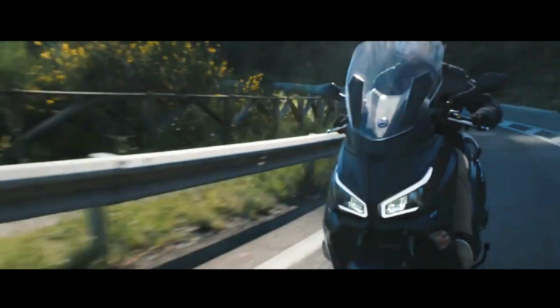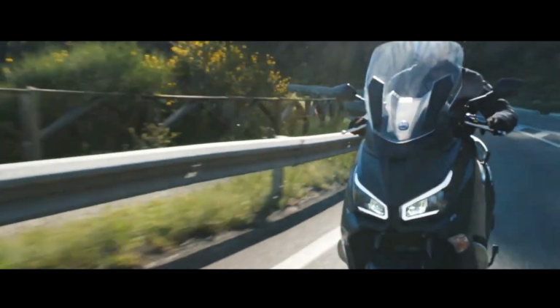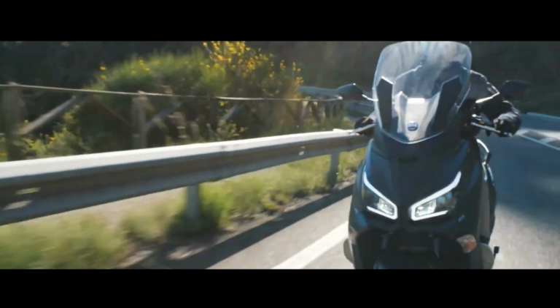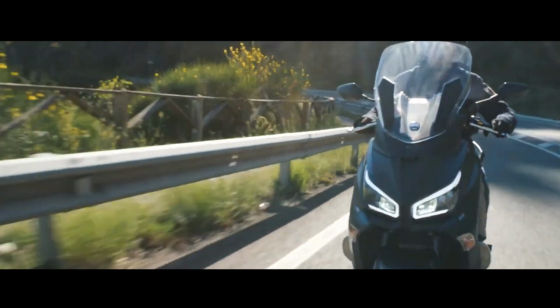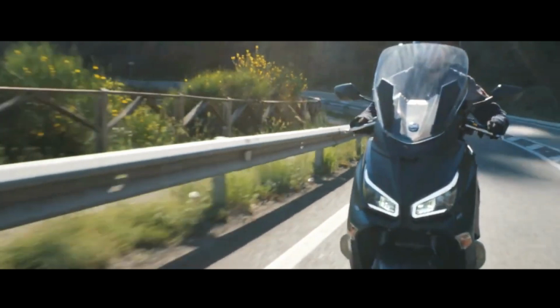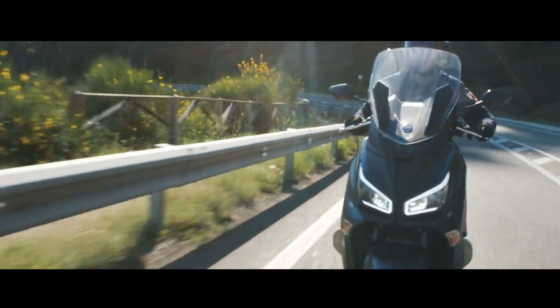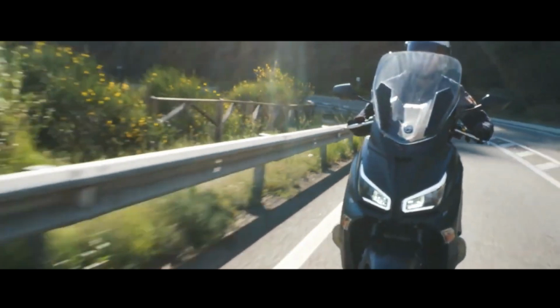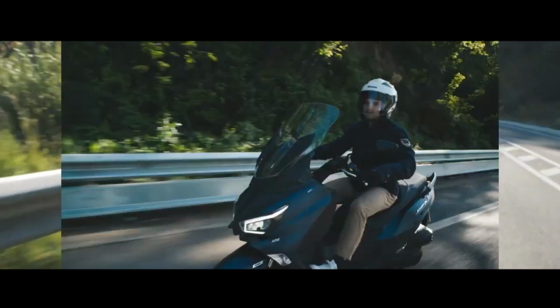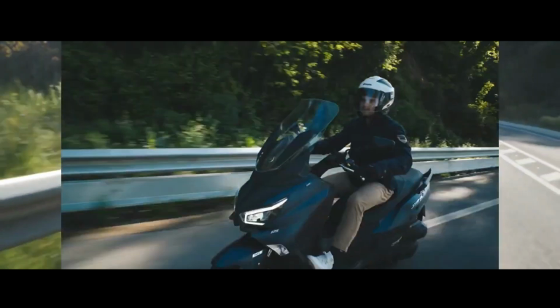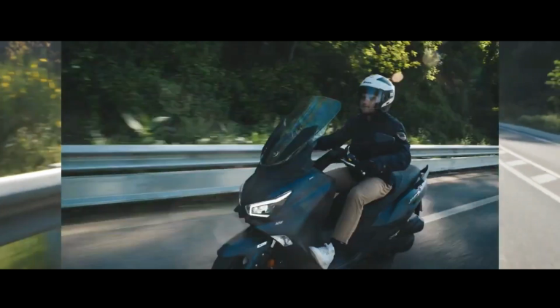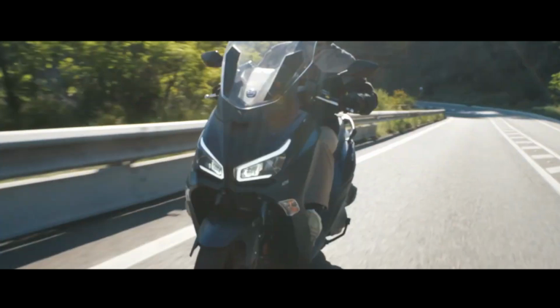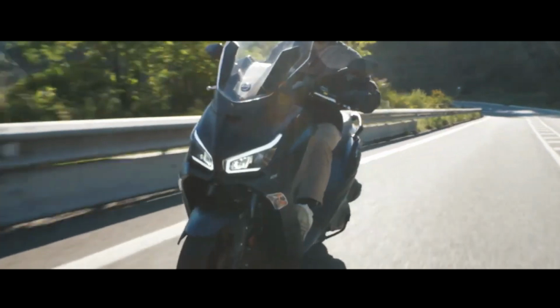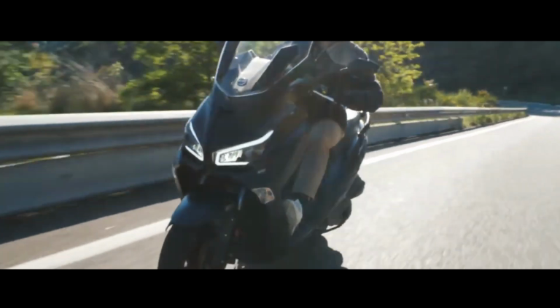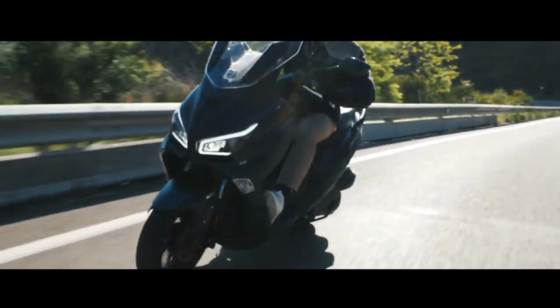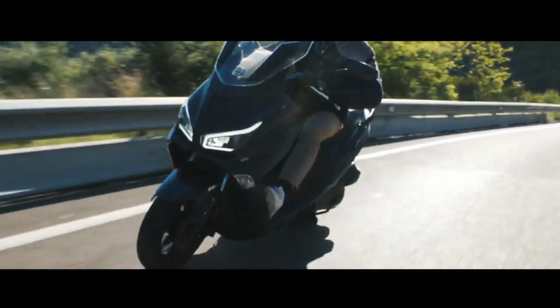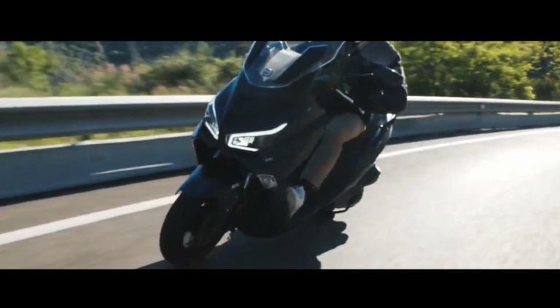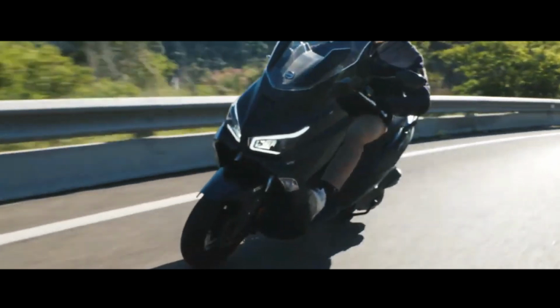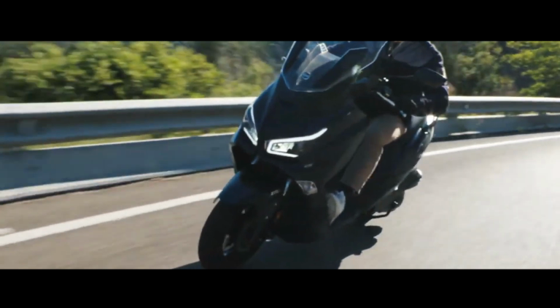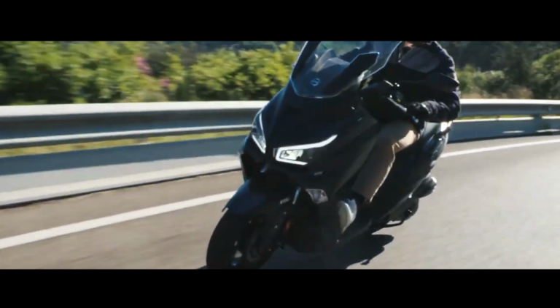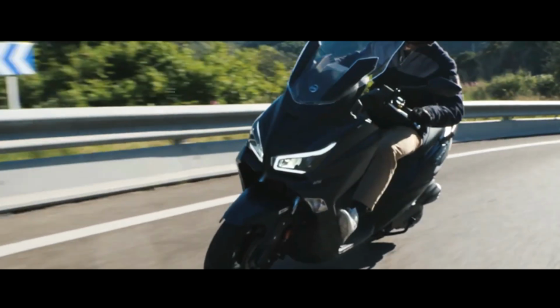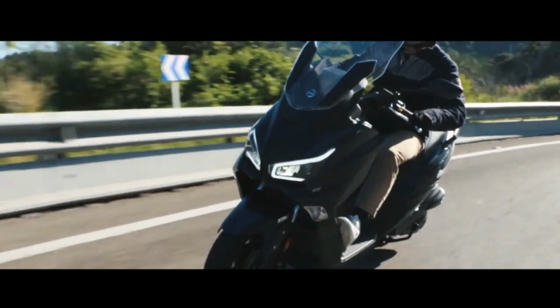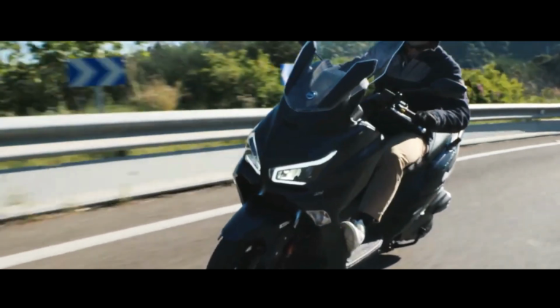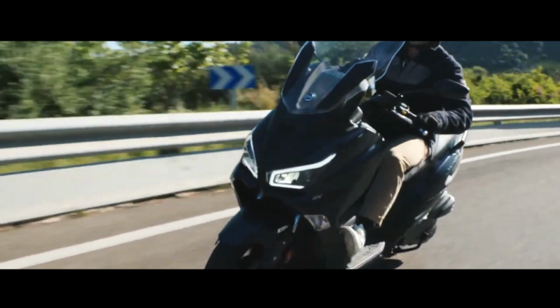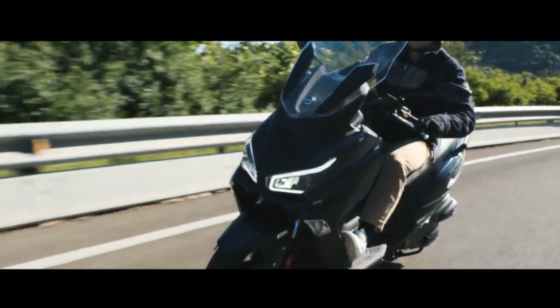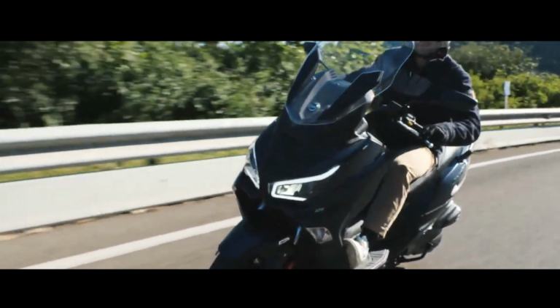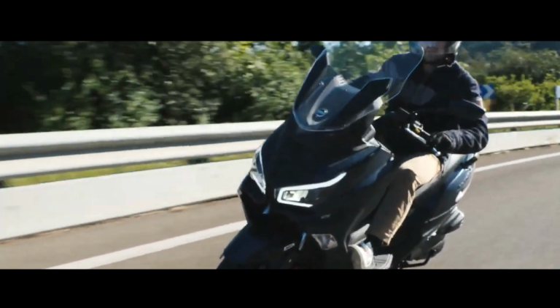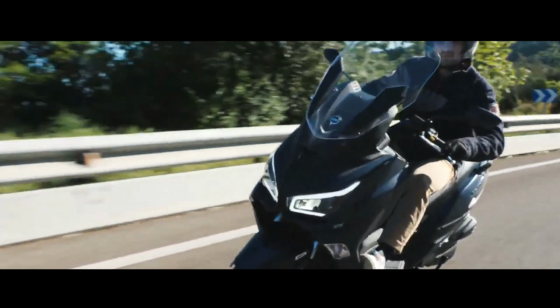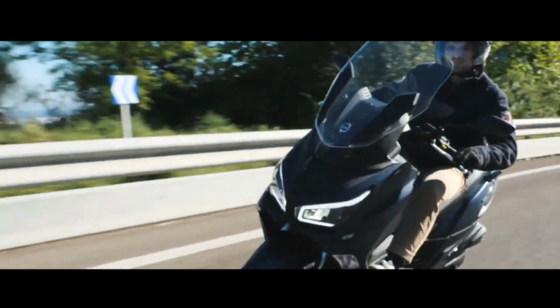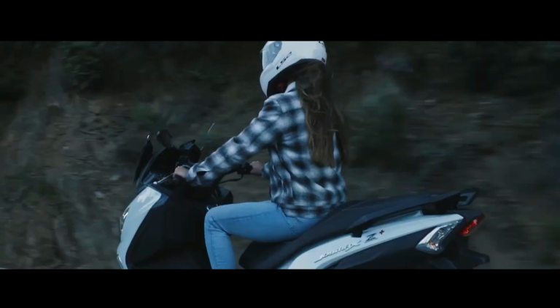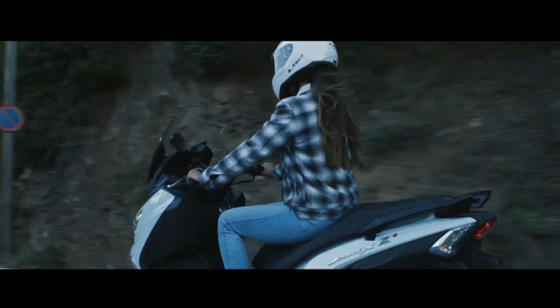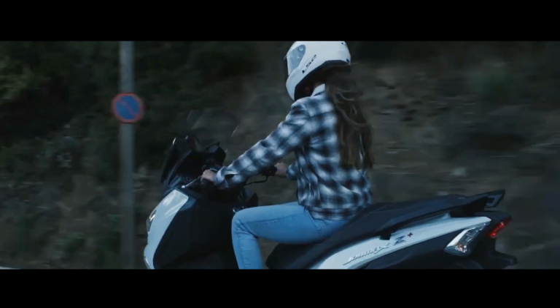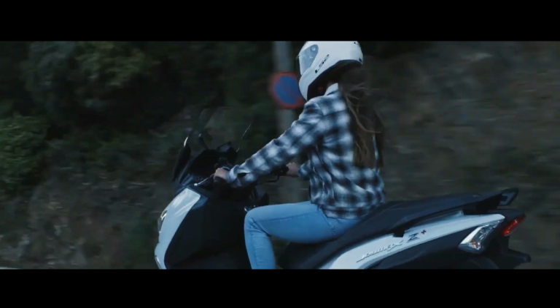The 278.3 cc engine is liquid-cooled, producing 26 horsepower at 7,500 revolutions per minute and 26.2 Newton meters of torque at 6,750 revolutions per minute.